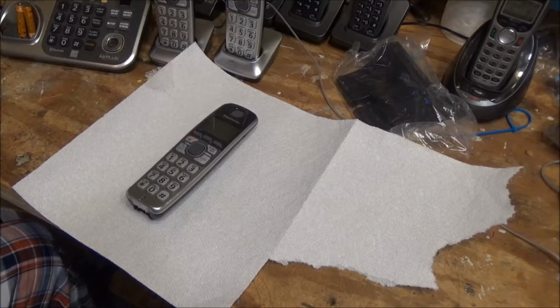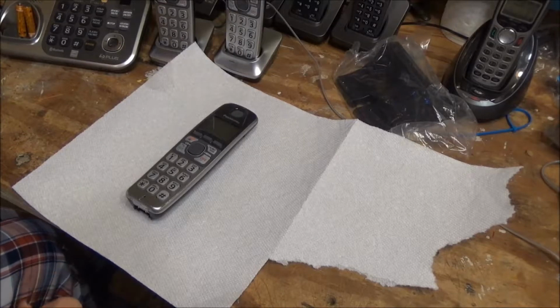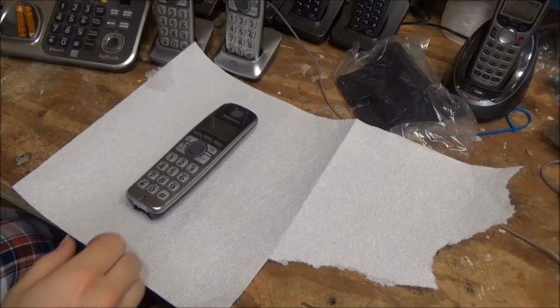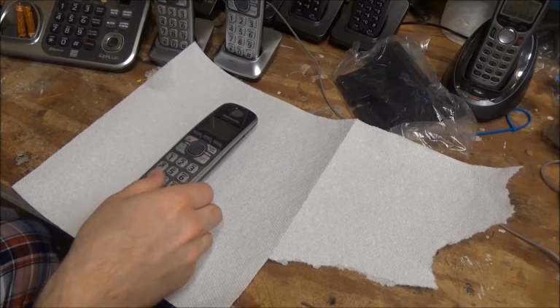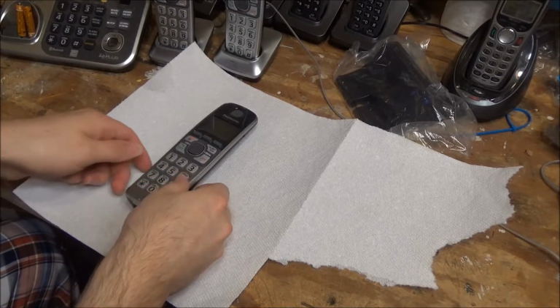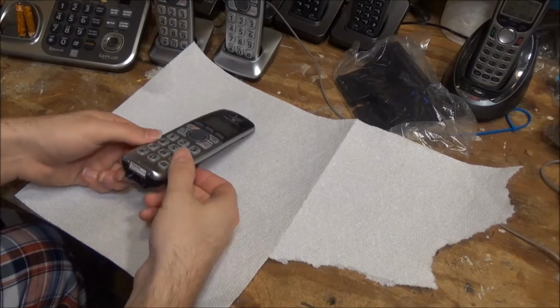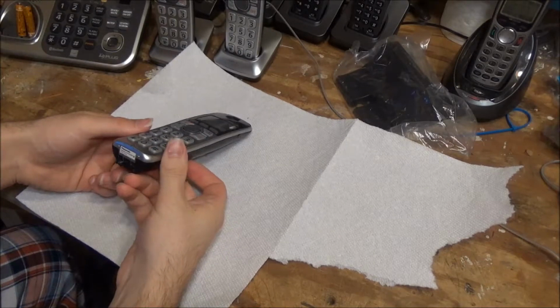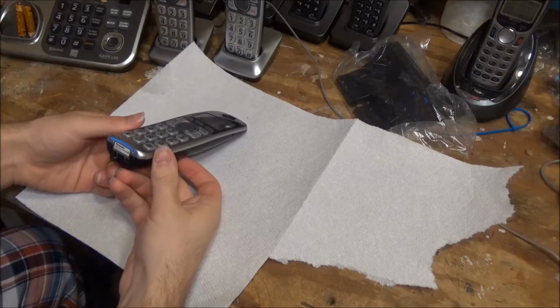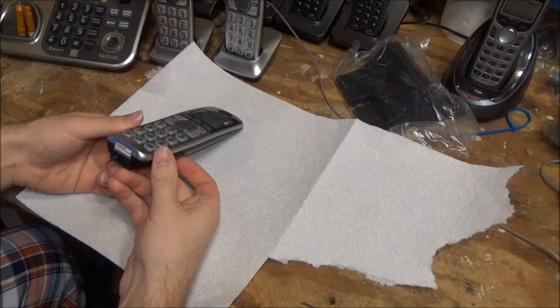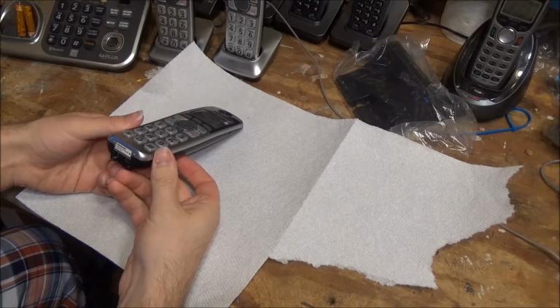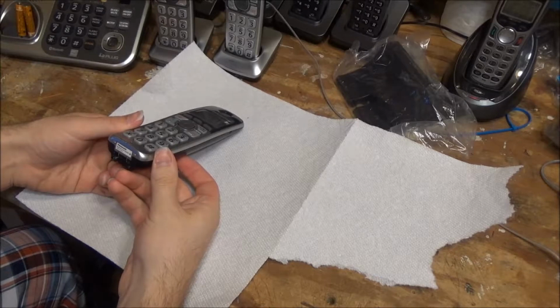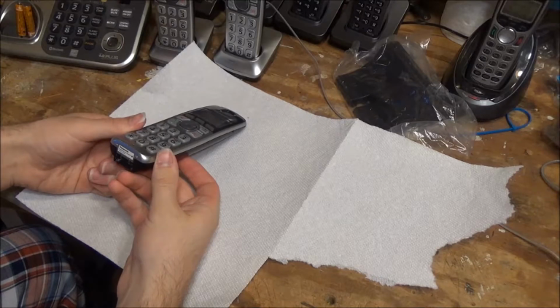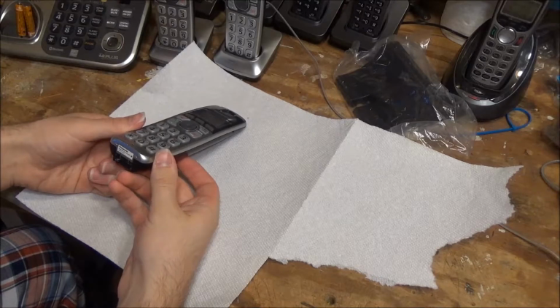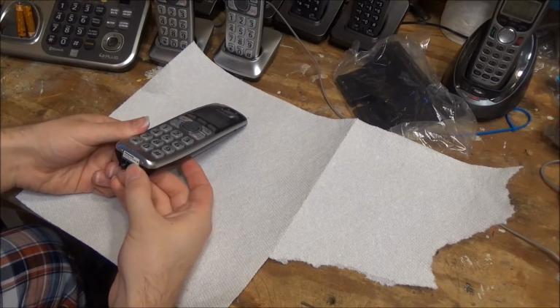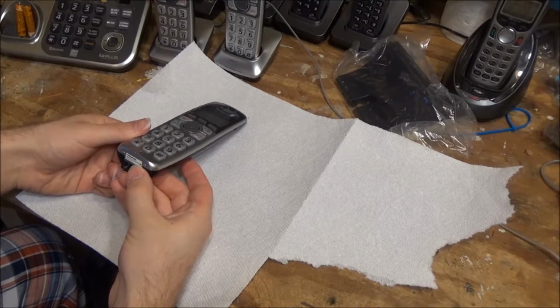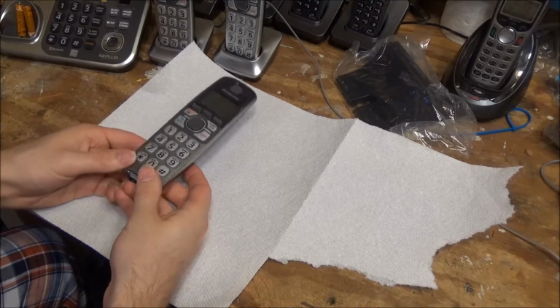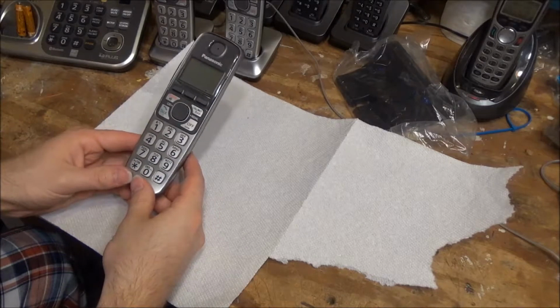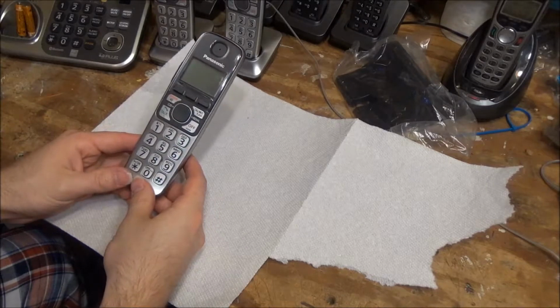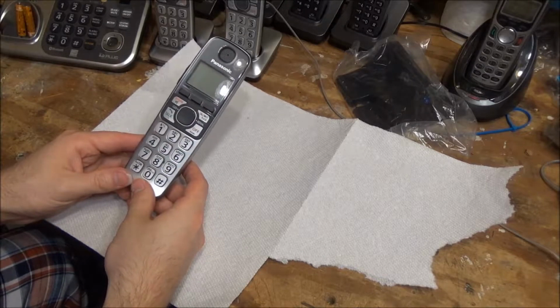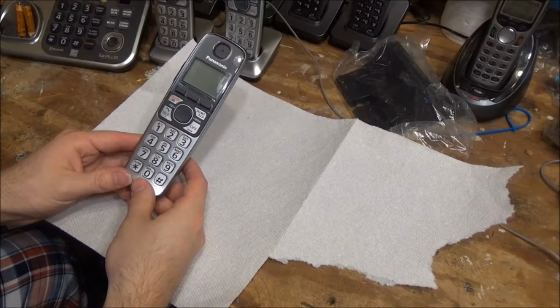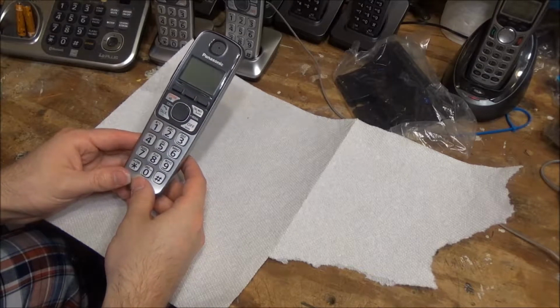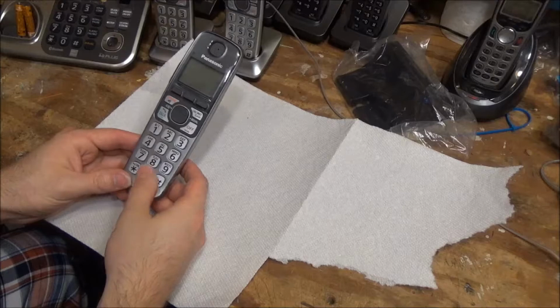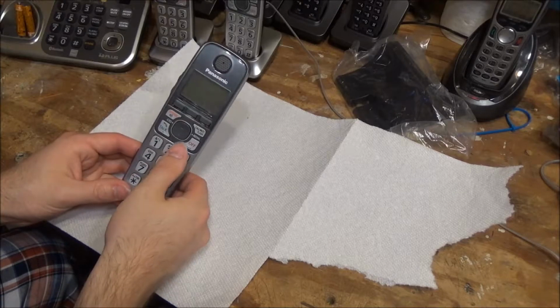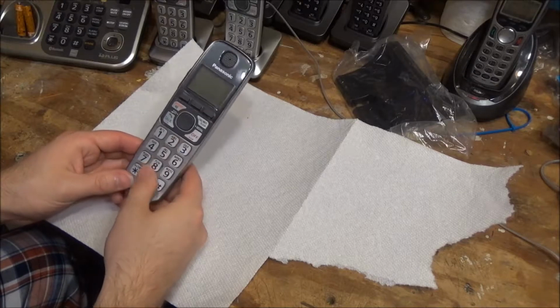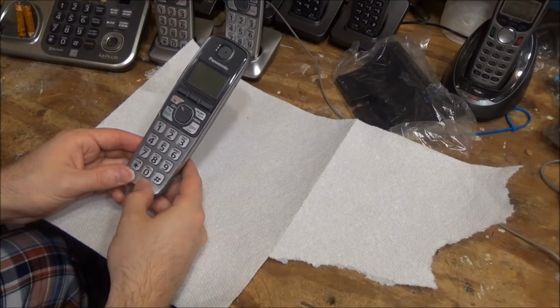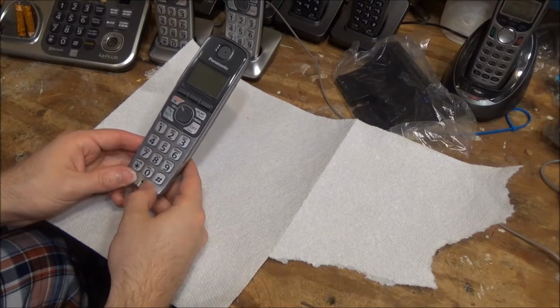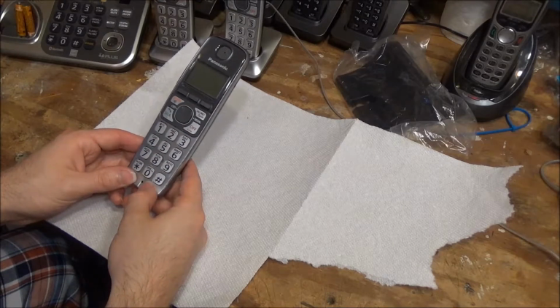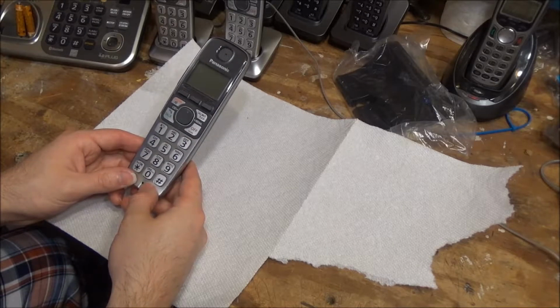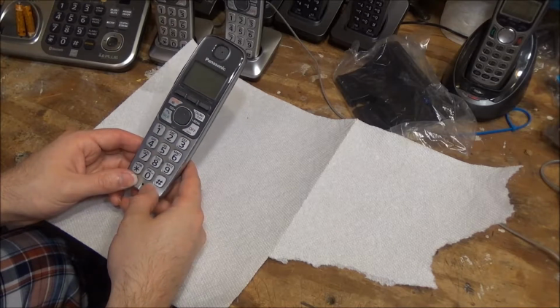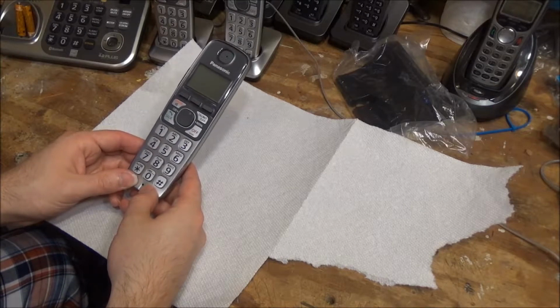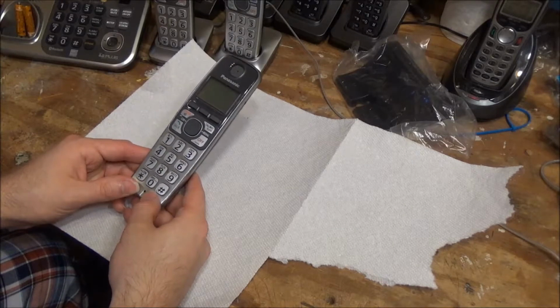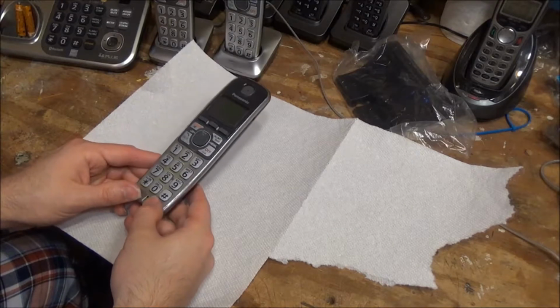Here we have a Panasonic KXTGA470S. Pretty cool phone. Some of the buttons aren't working that great on this thing, so we're going to open this up and clean out the dial board.